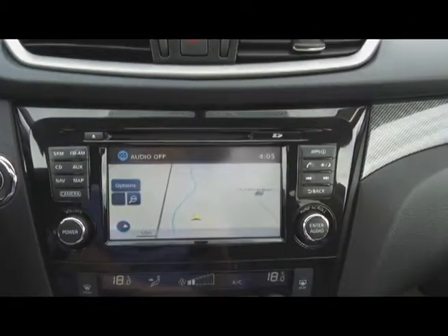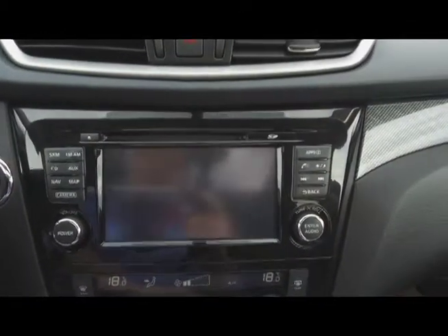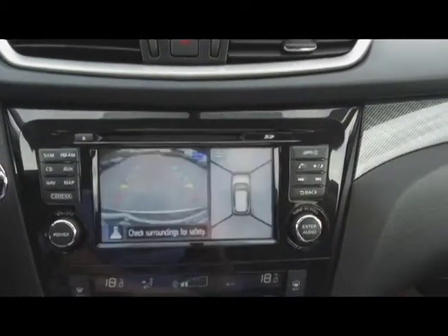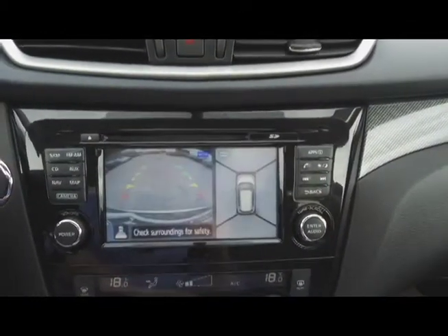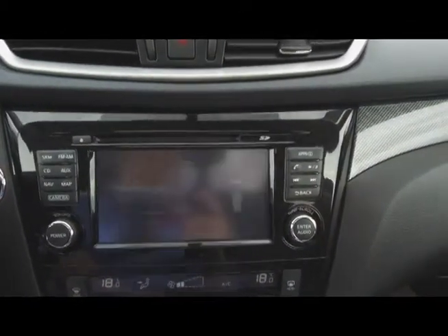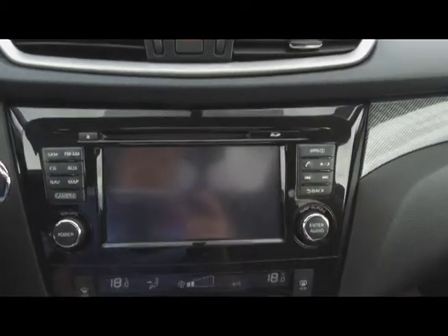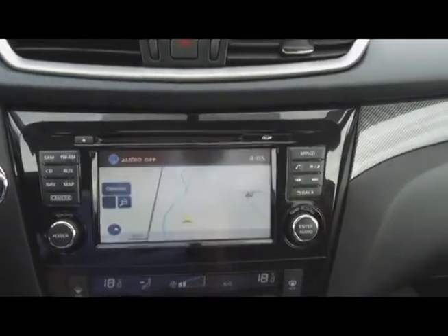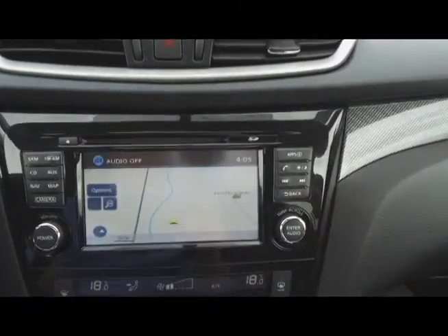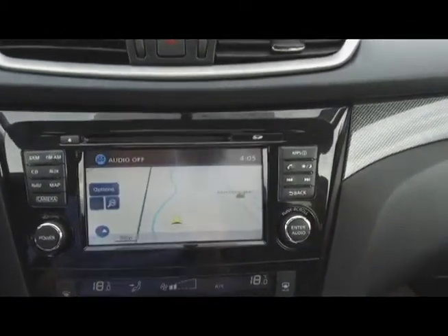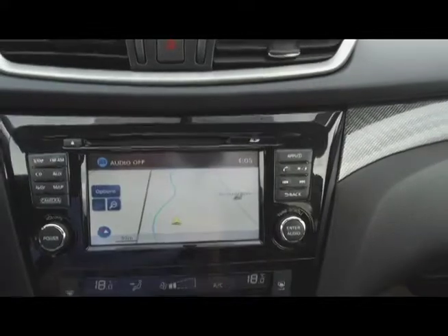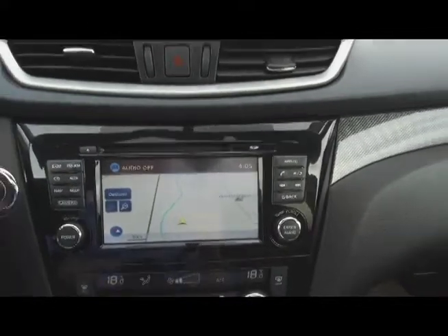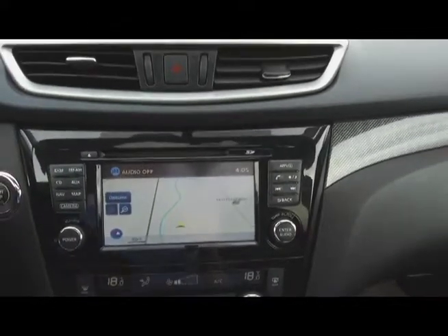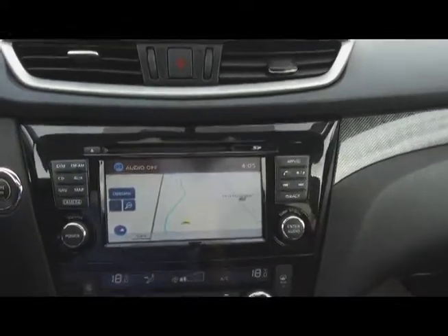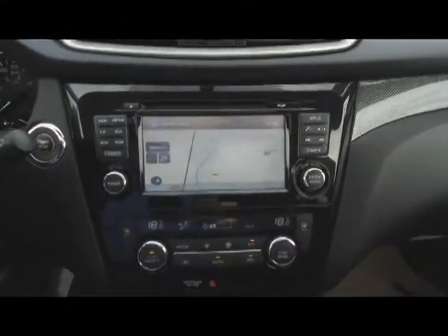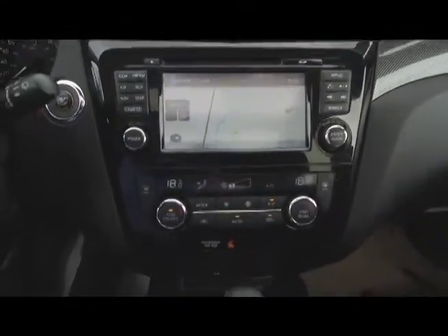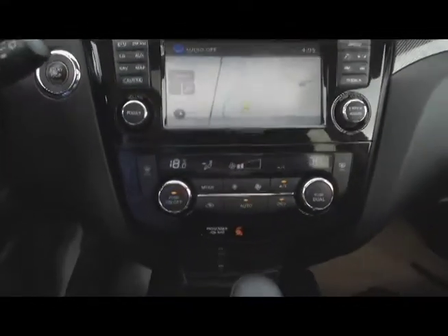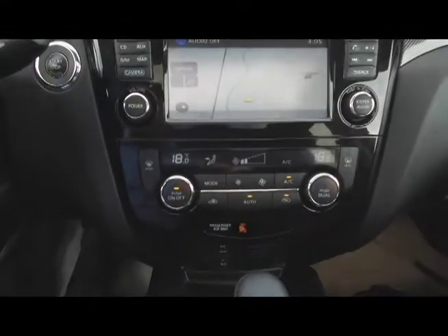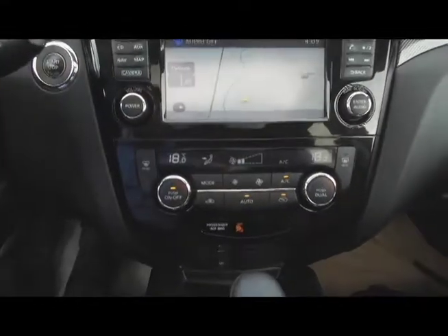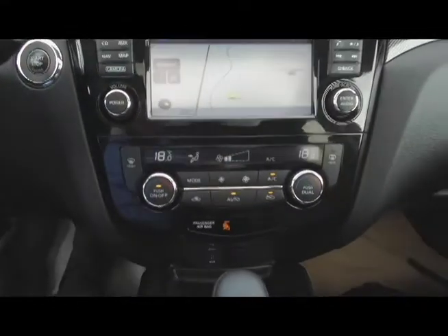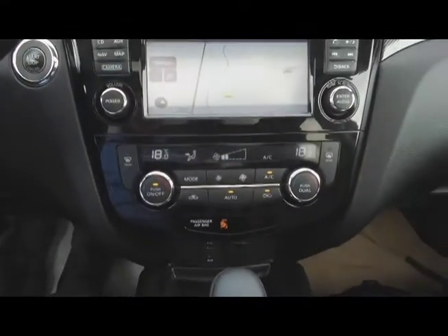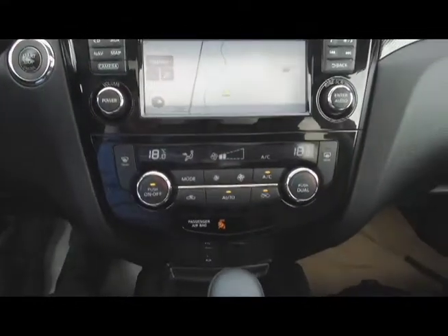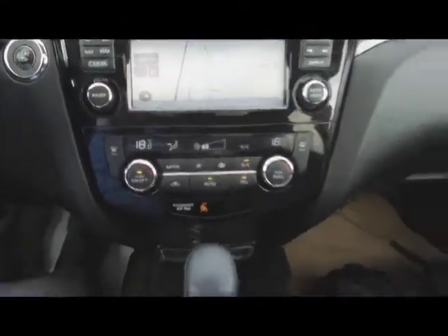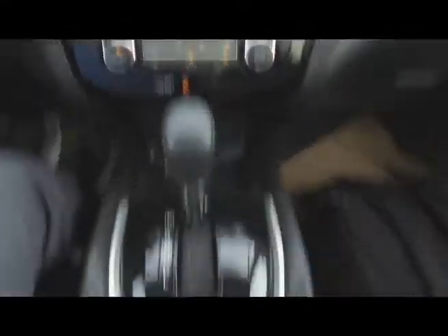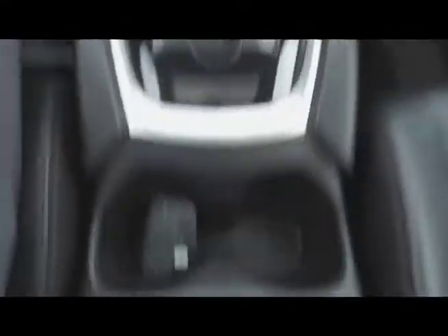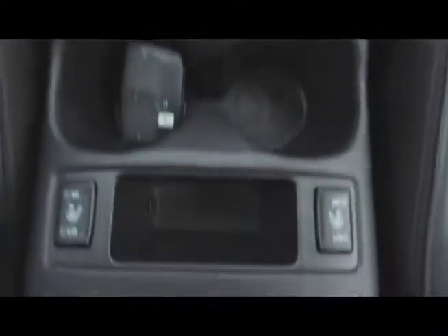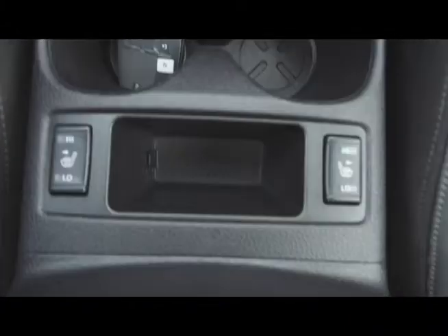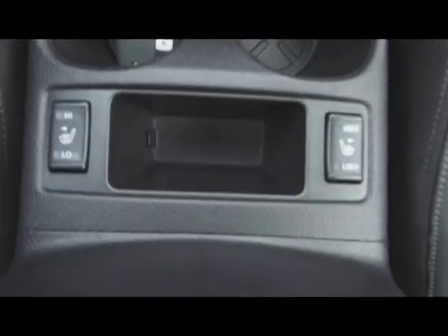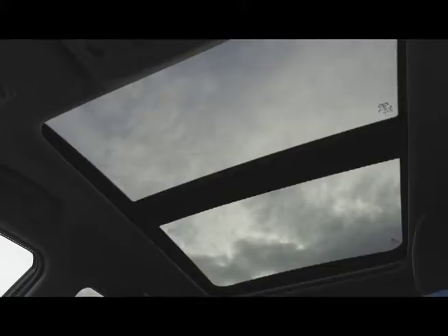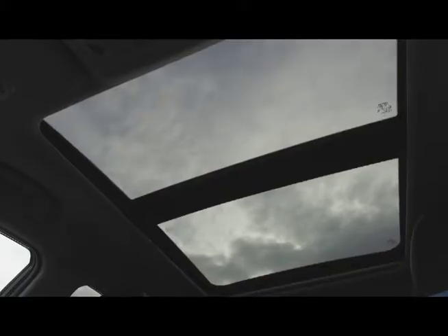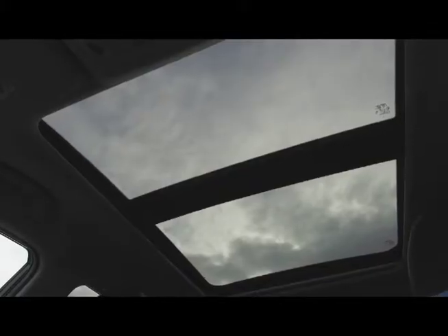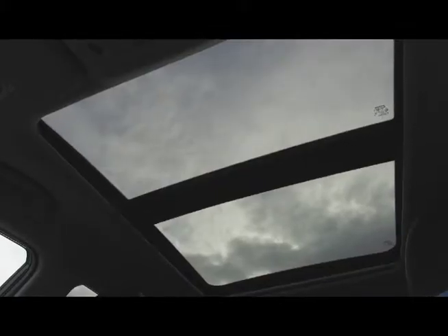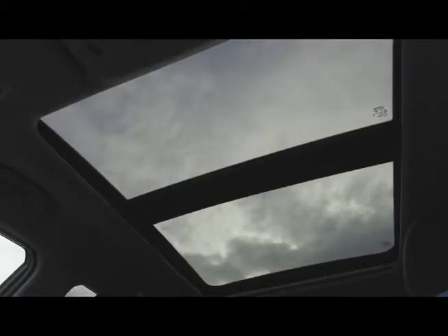There's also a backup camera, a Nissan infotainment center, automatic dual zone climate control, heated seats, and a panoramic sunroof.